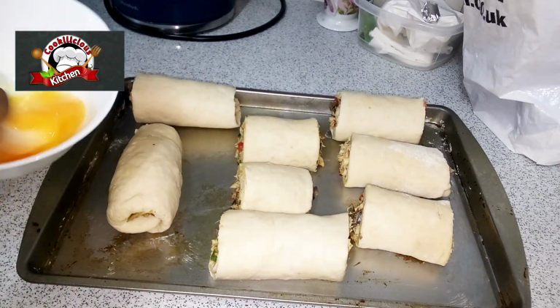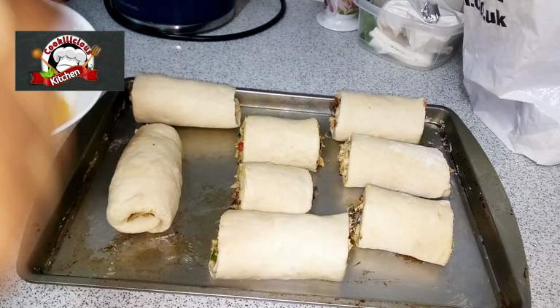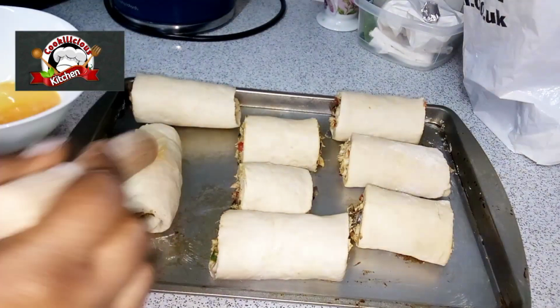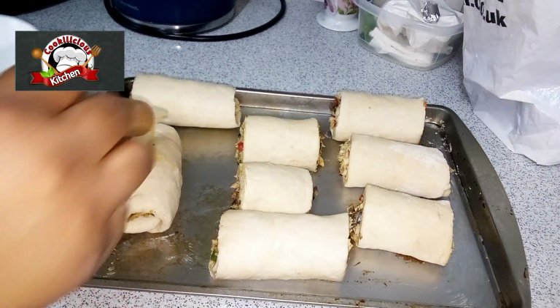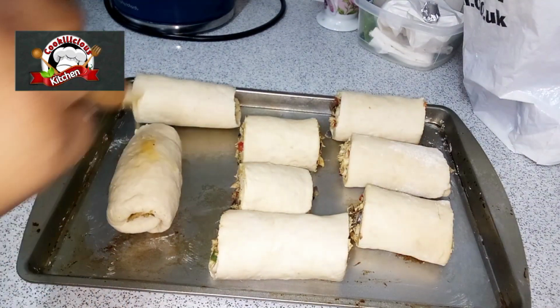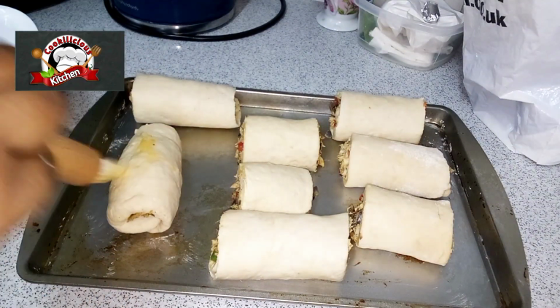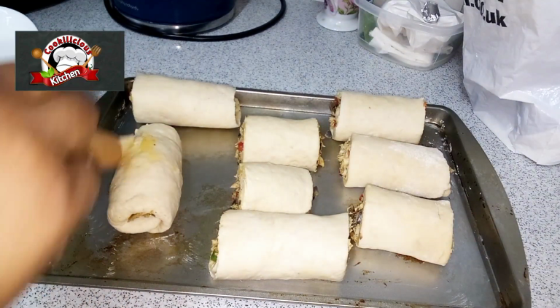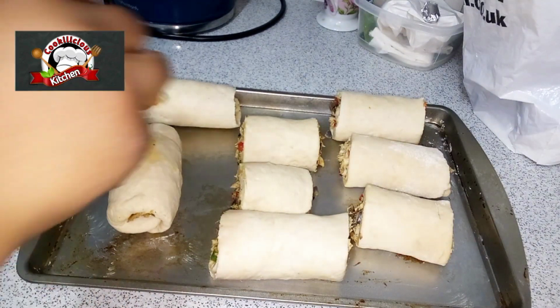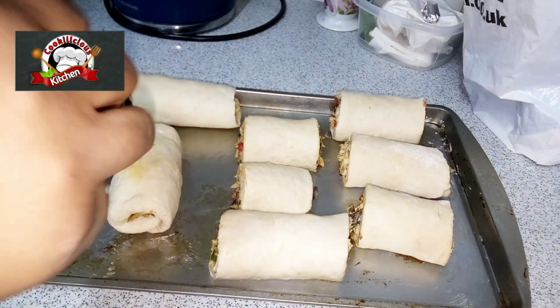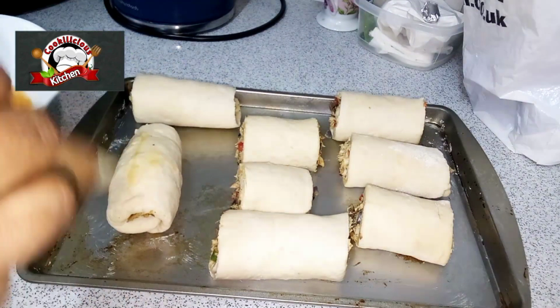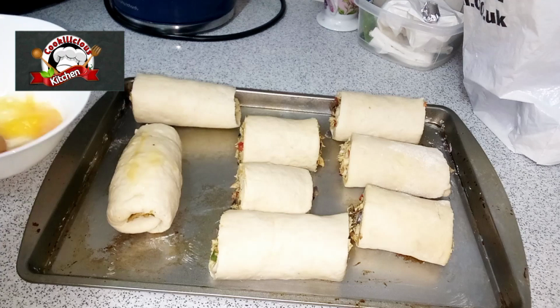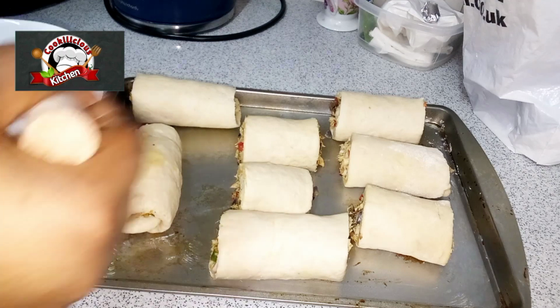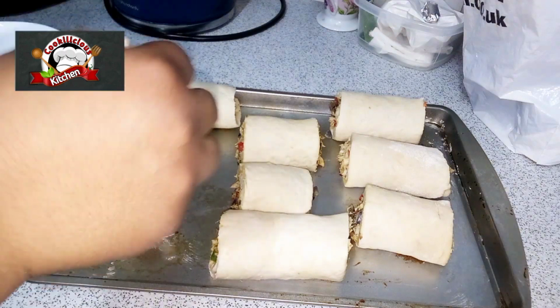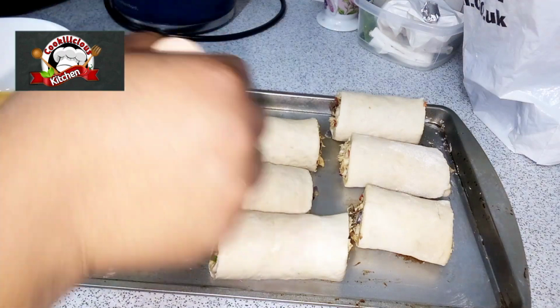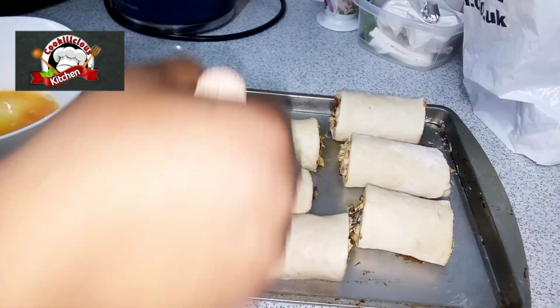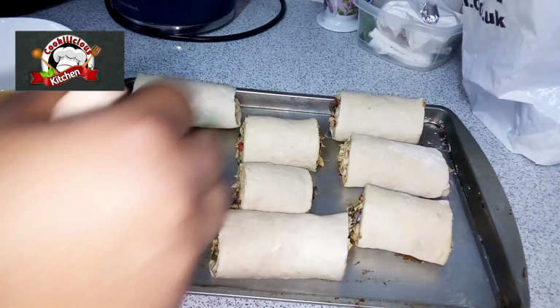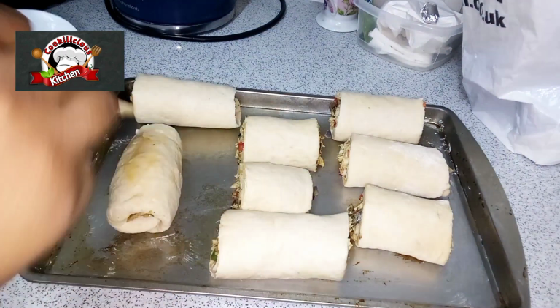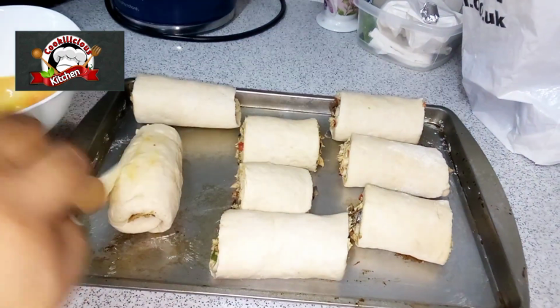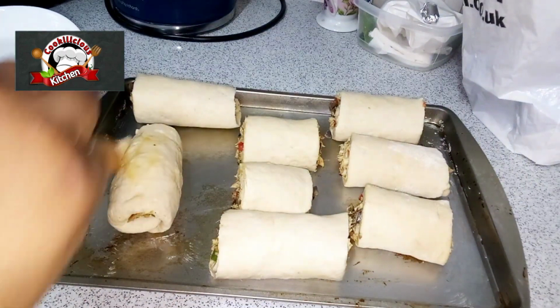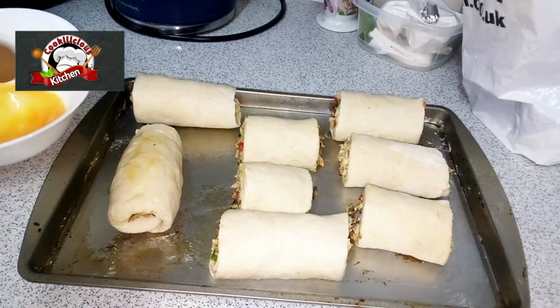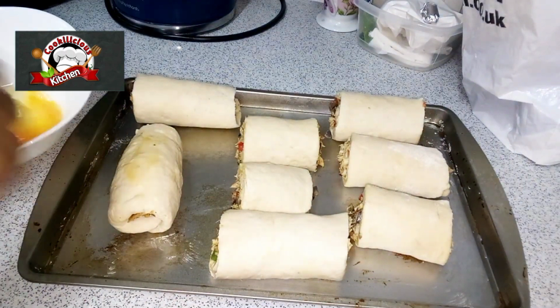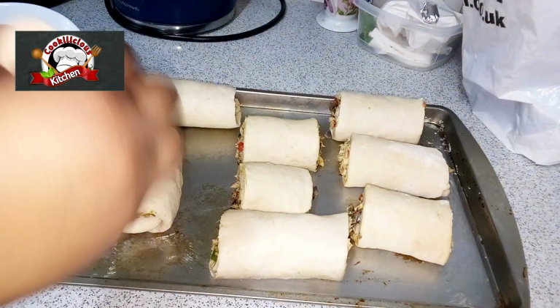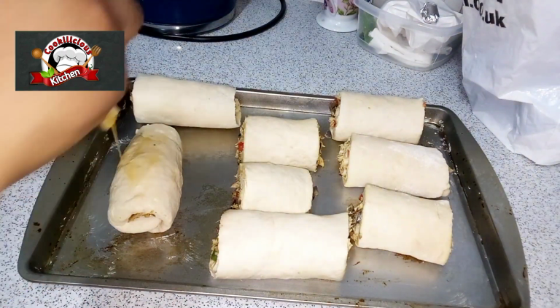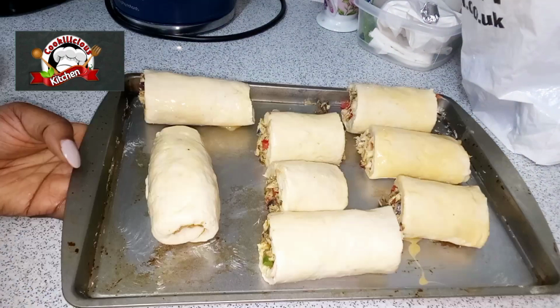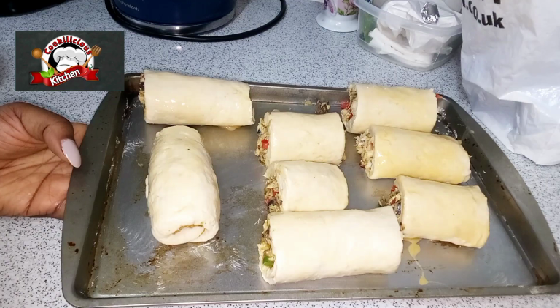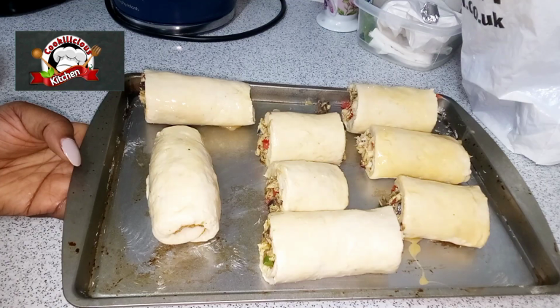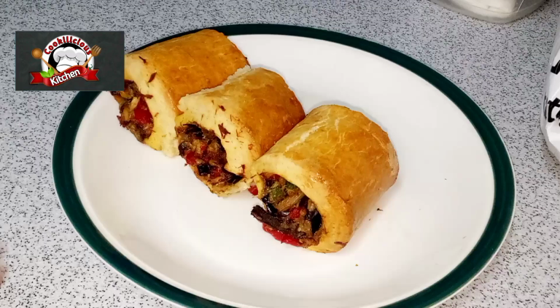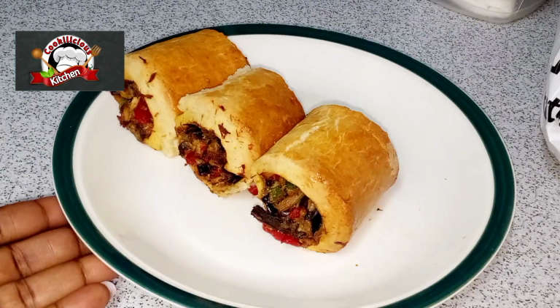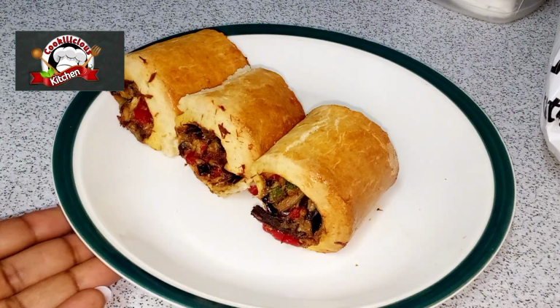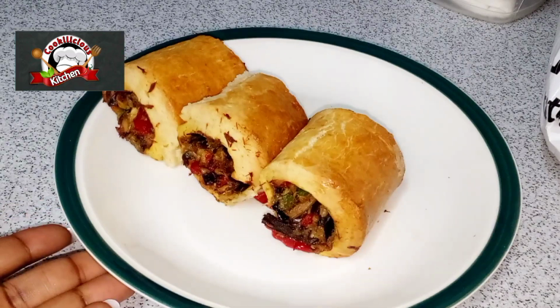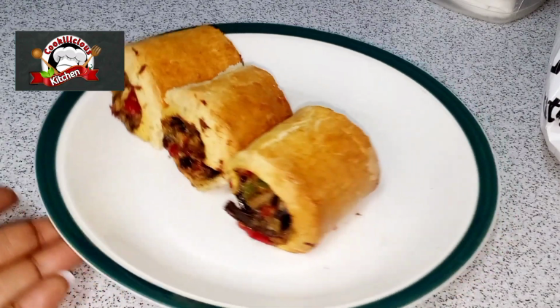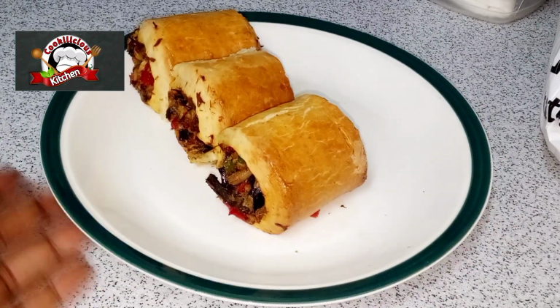Before baking, glaze with egg to make the rolls more crunchy. If you've watched this far and haven't subscribed yet, please do subscribe to my channel! Returning subscribers — you know I love you guys.